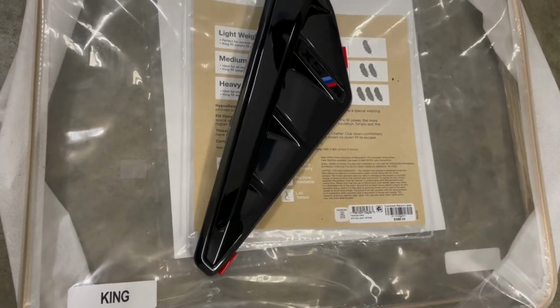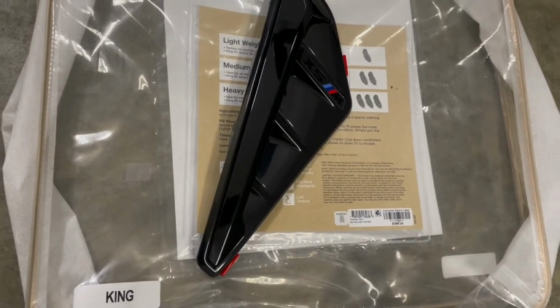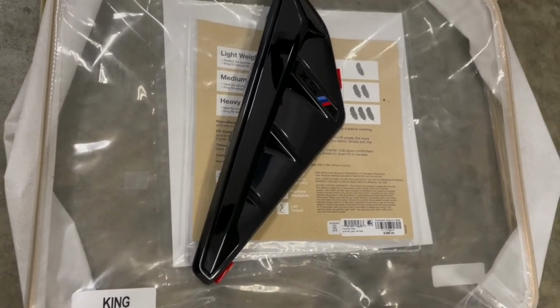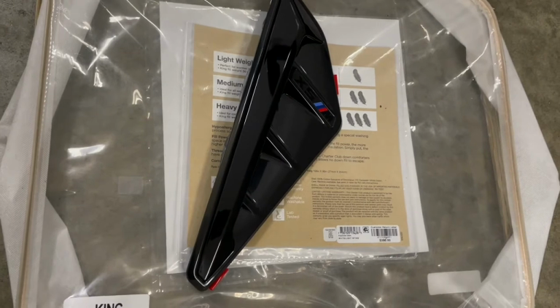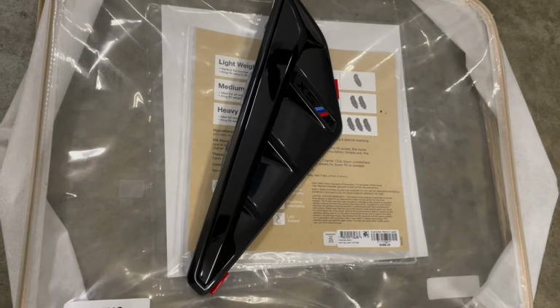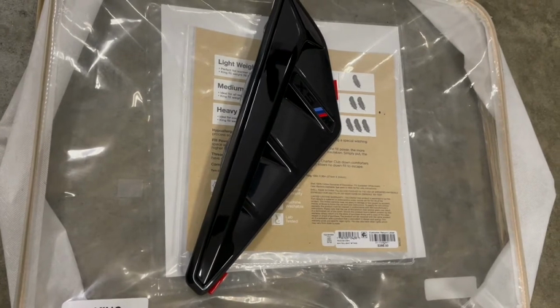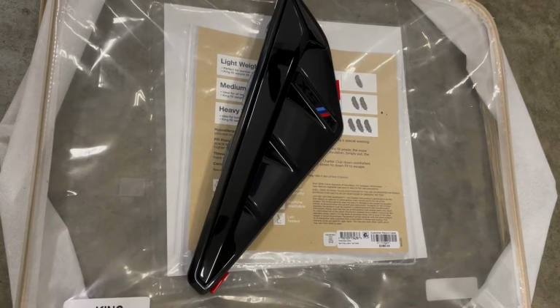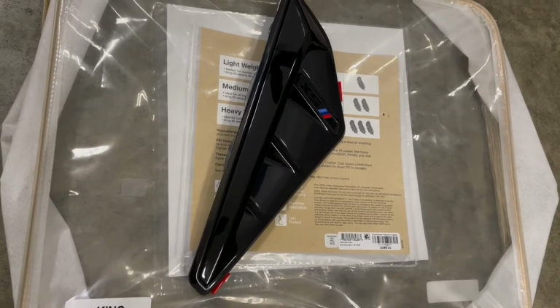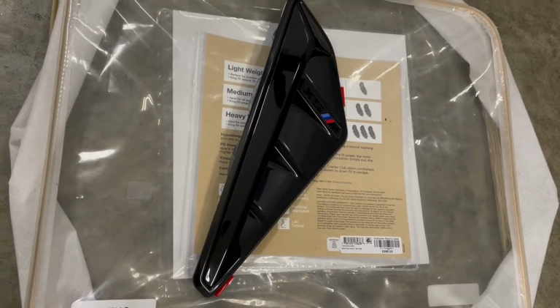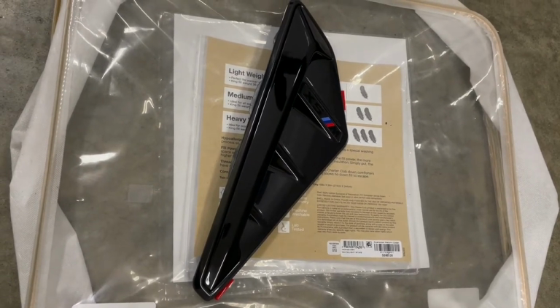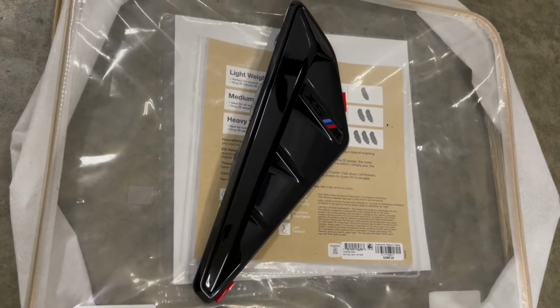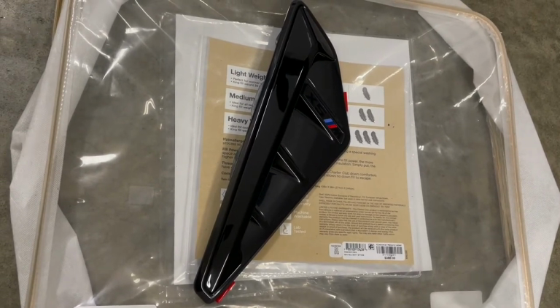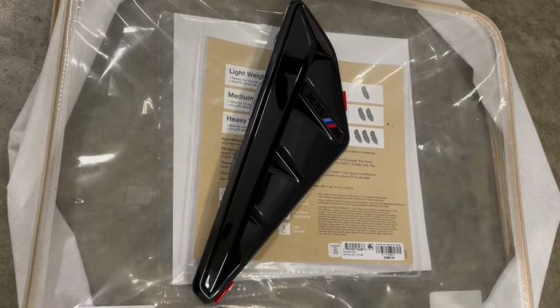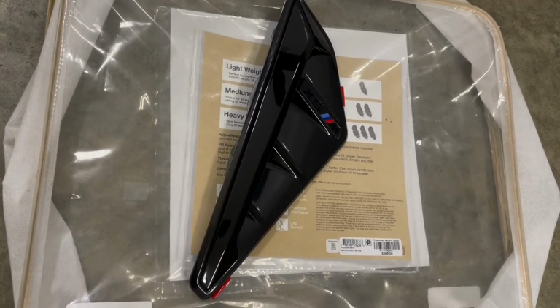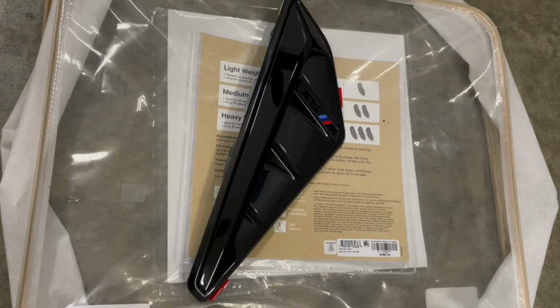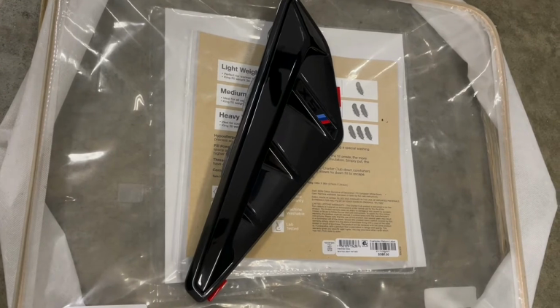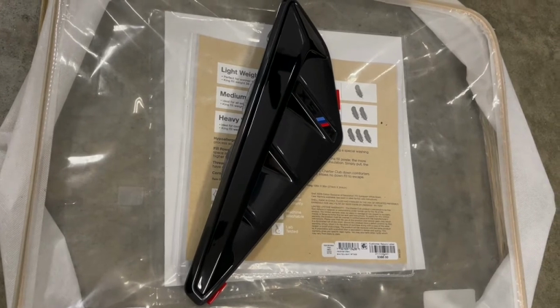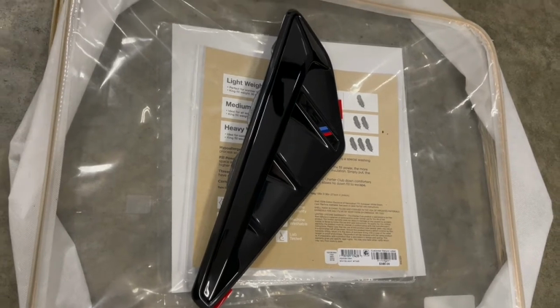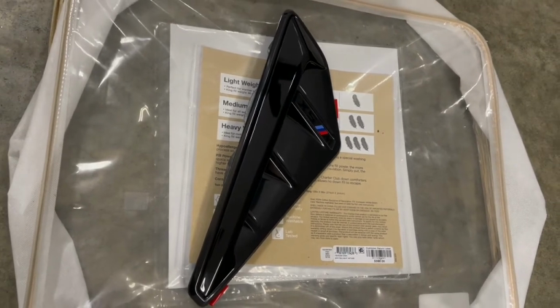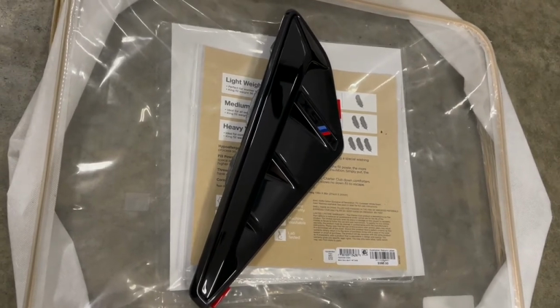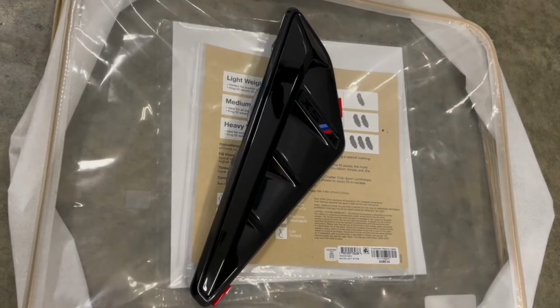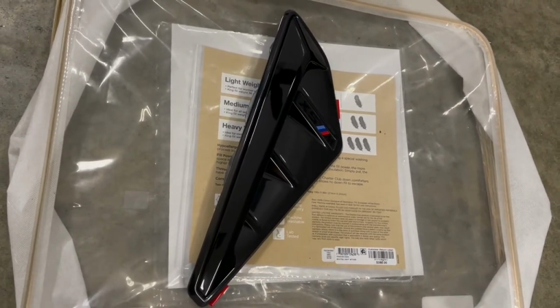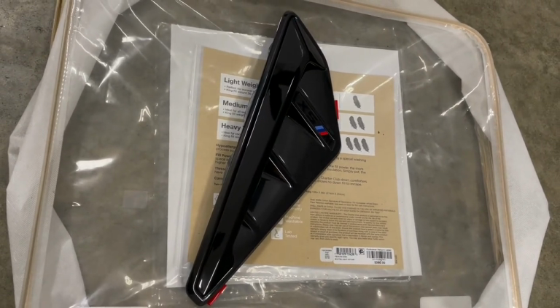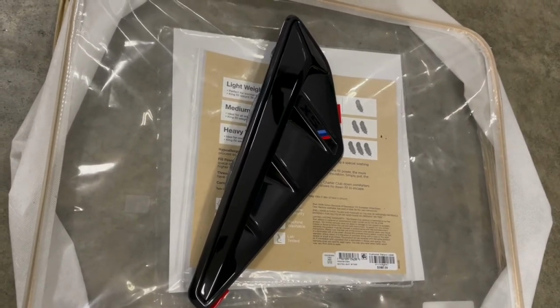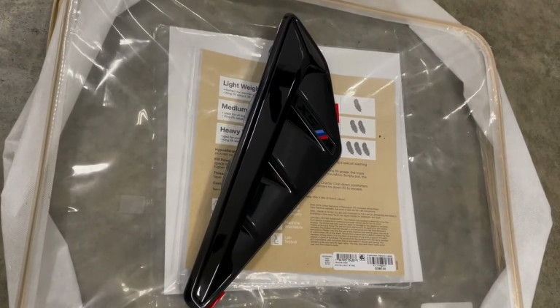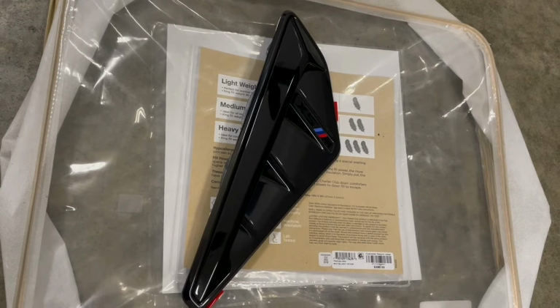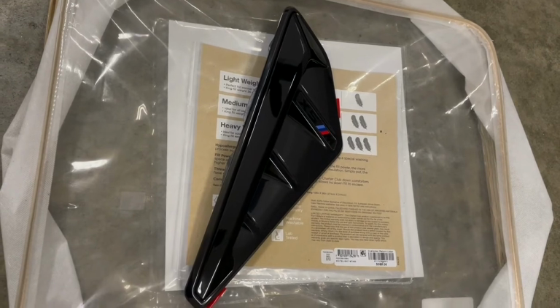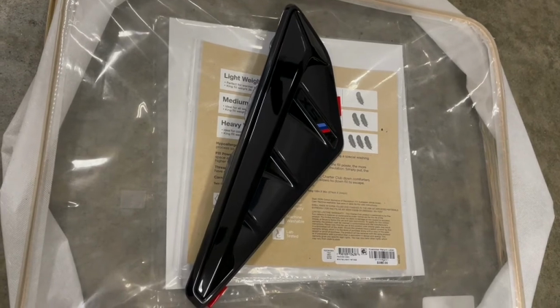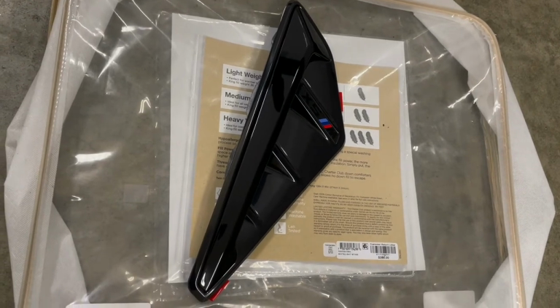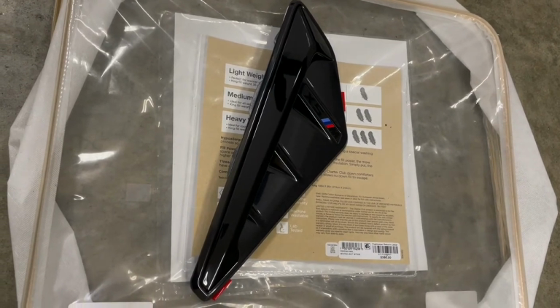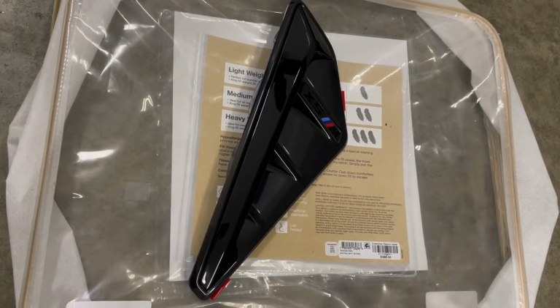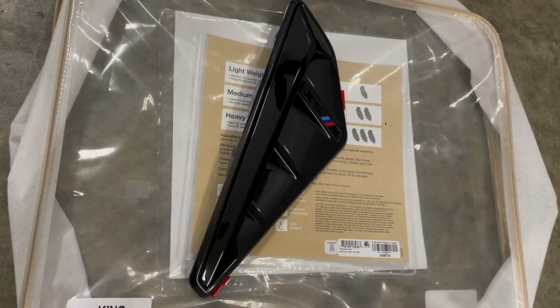I was a little skeptical of buying this from that website because I never bought from it before, so I wasn't sure if it's a legit website or not. But after ordering it, it came pretty fast — I just got it today.